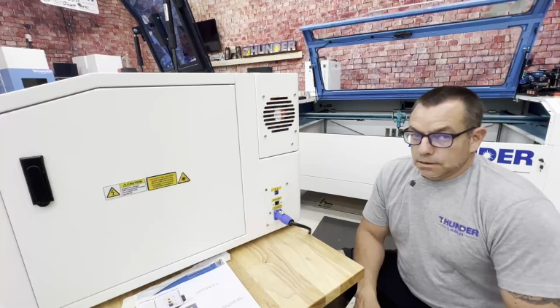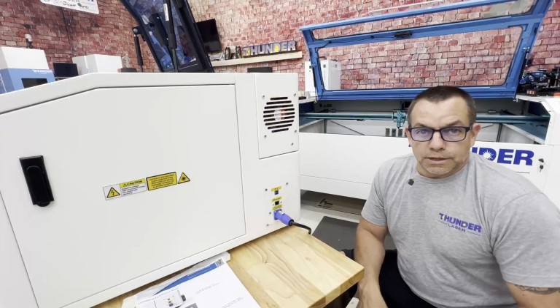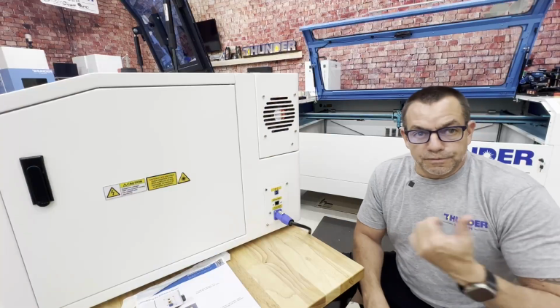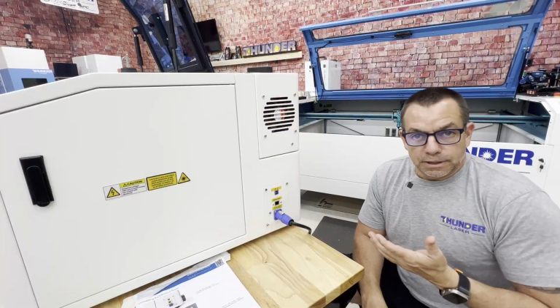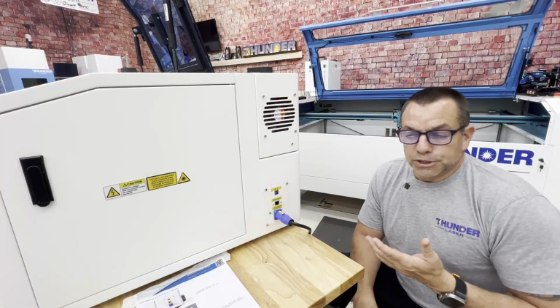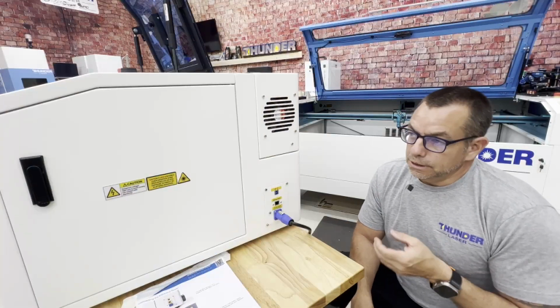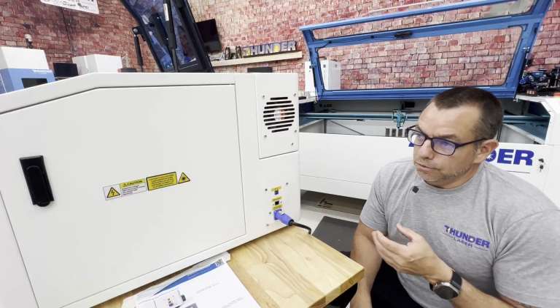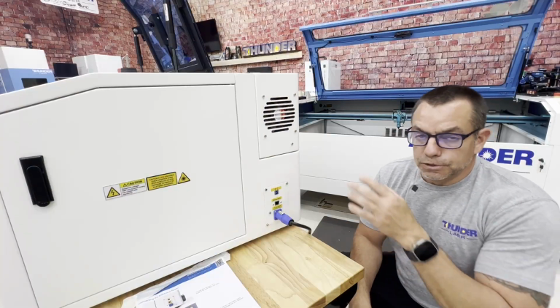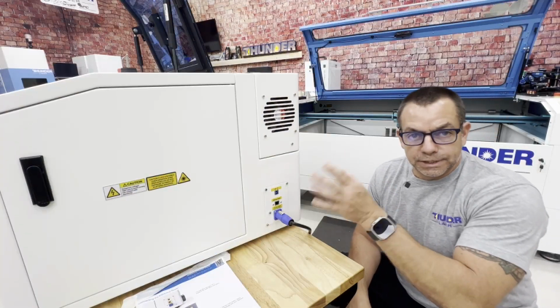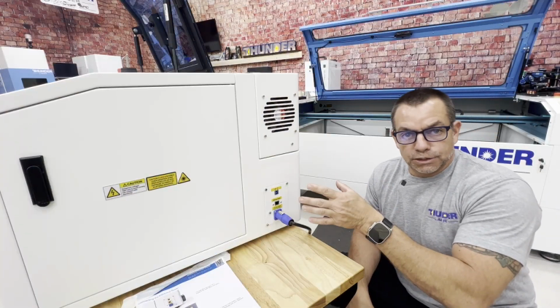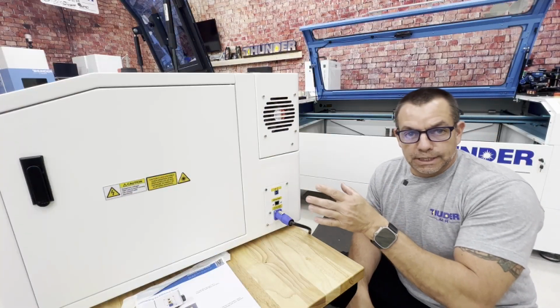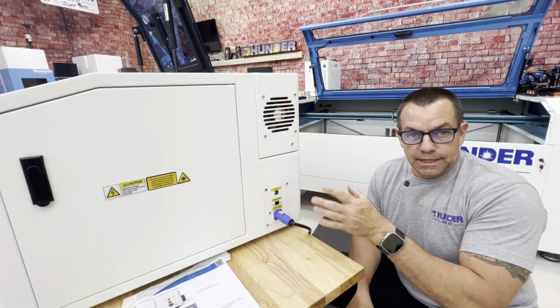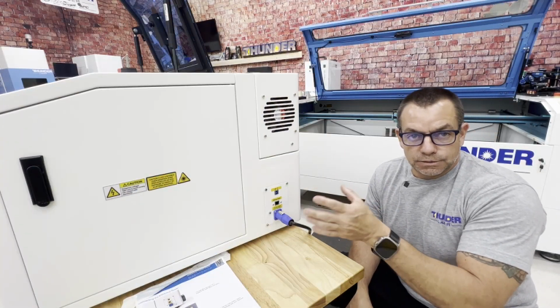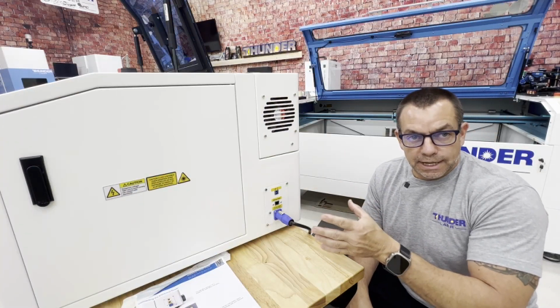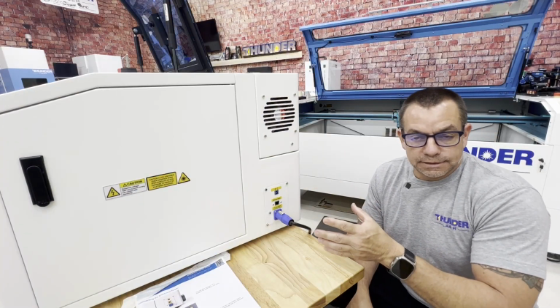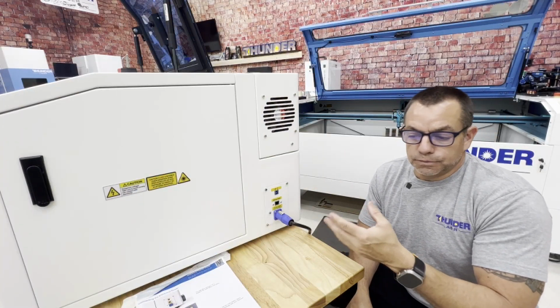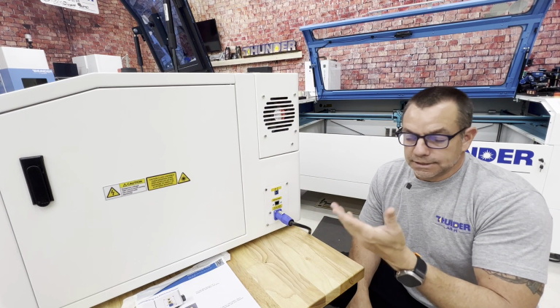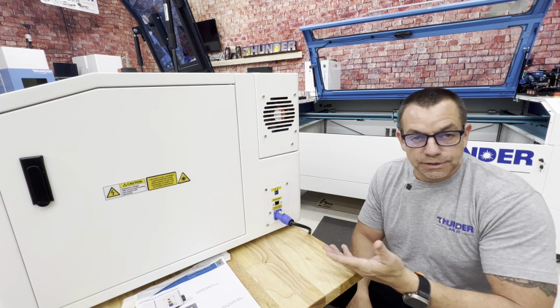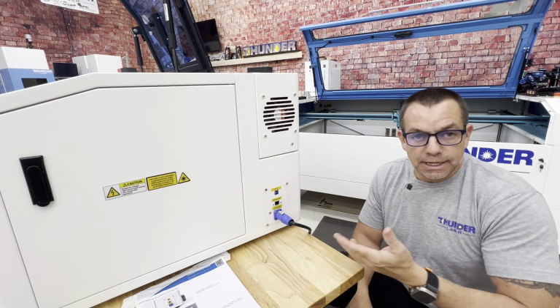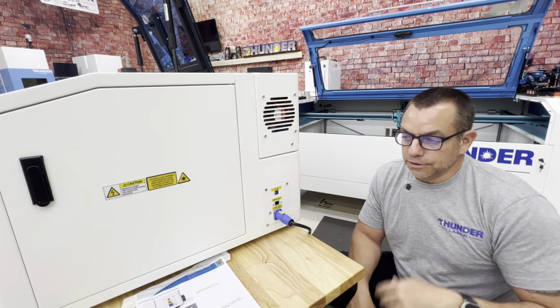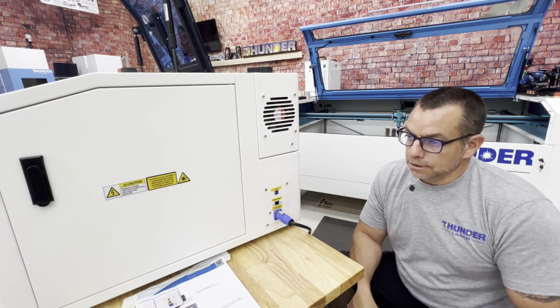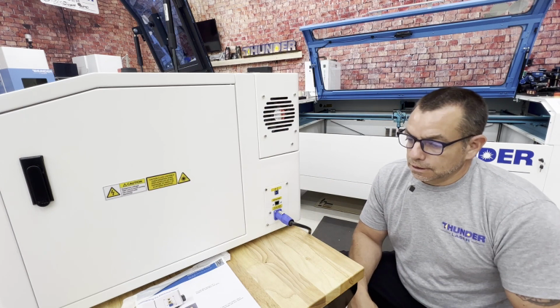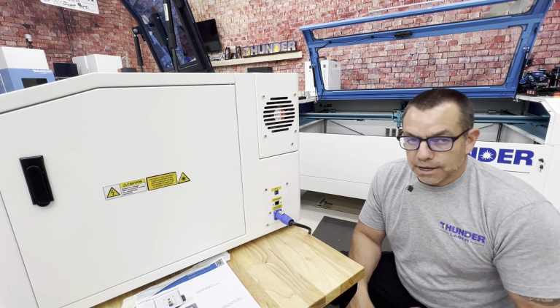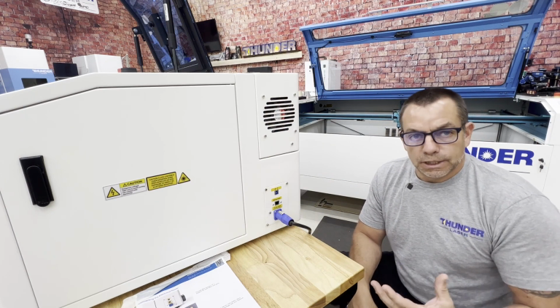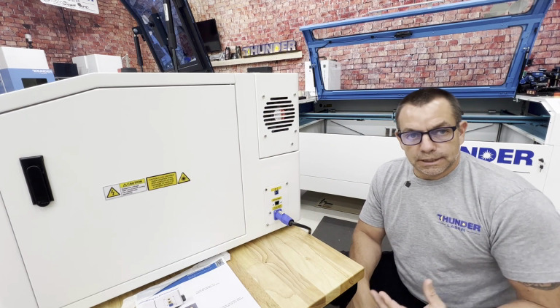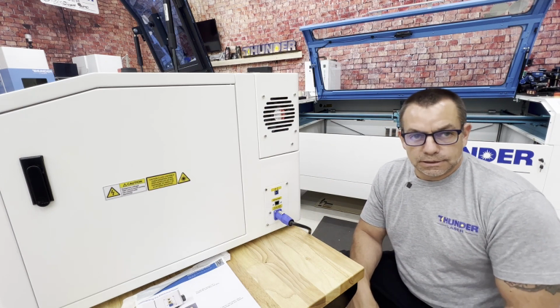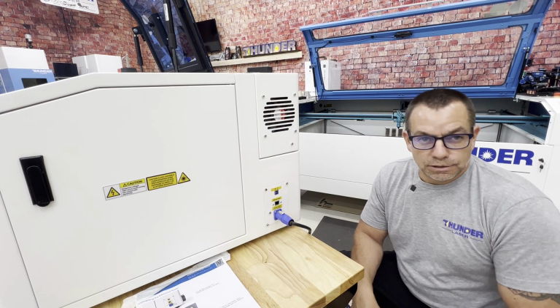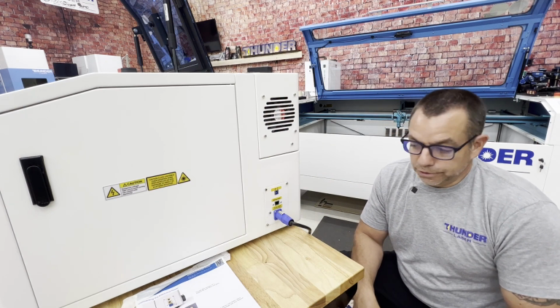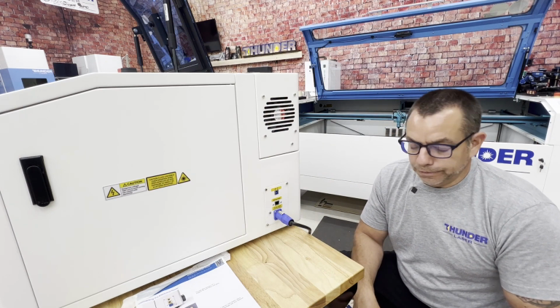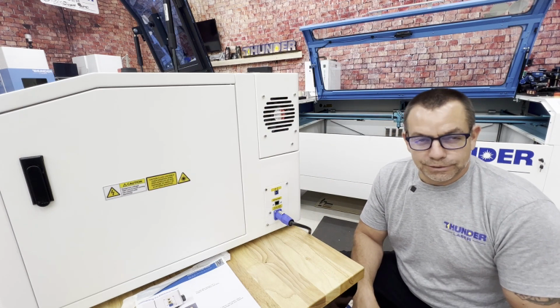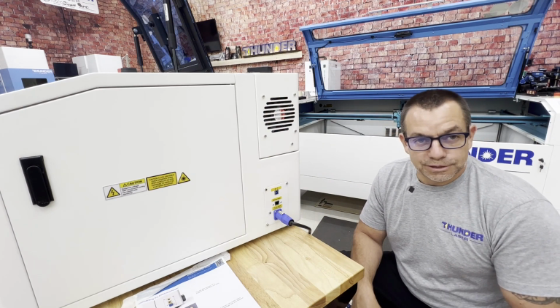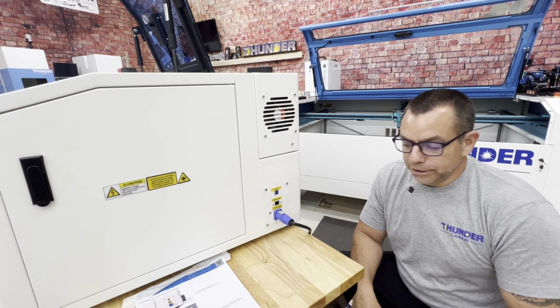So we've powered up the machine, we've moved the gantry and the X and Y axis, and we've tested out the Z axis. Now we want to get it connected to the computer — we want to use this machine.